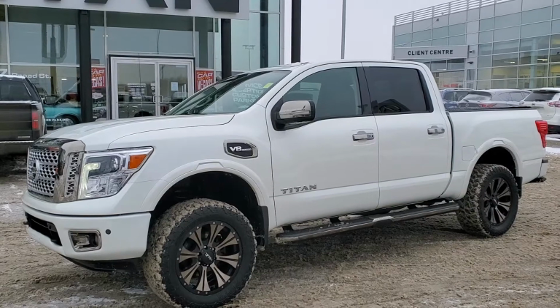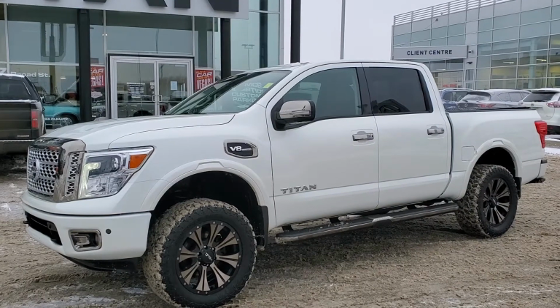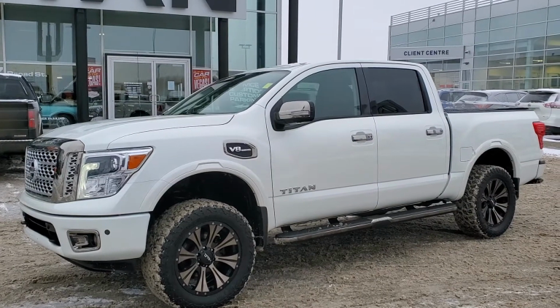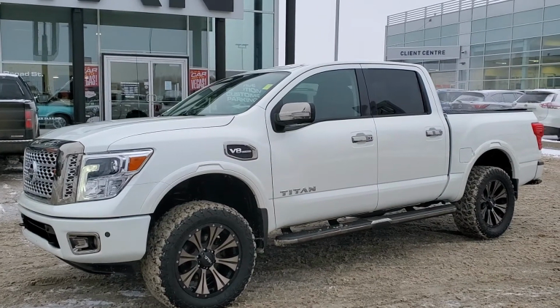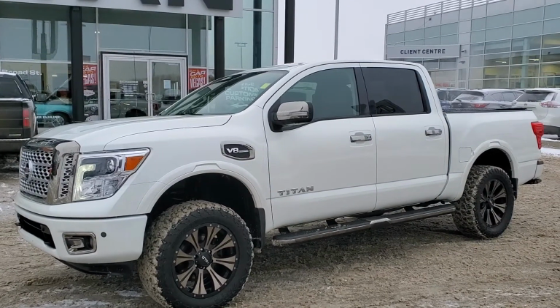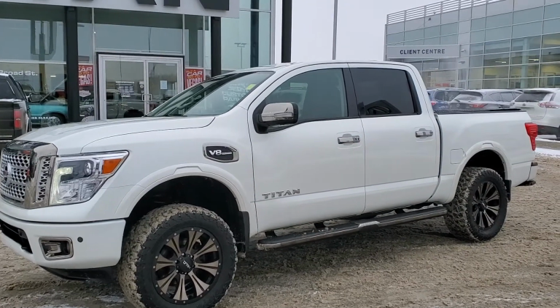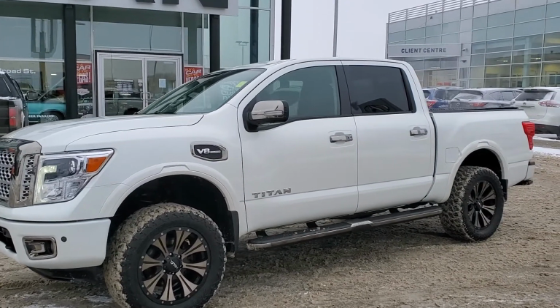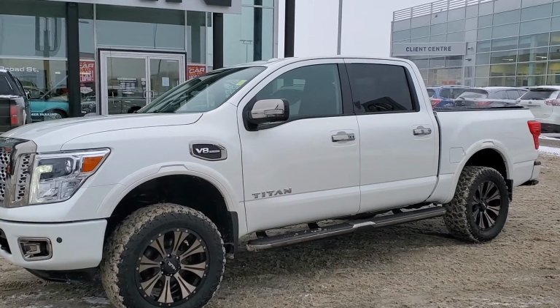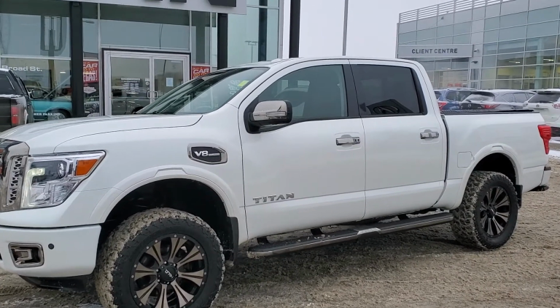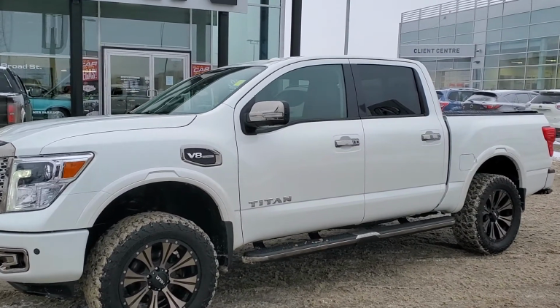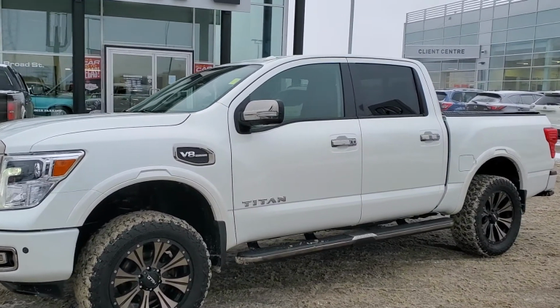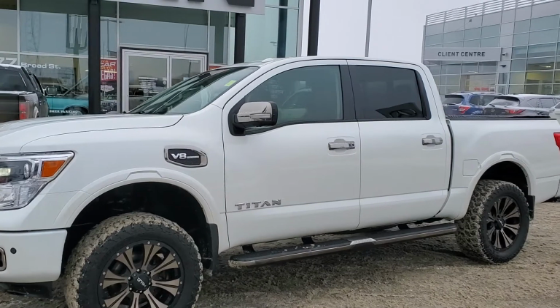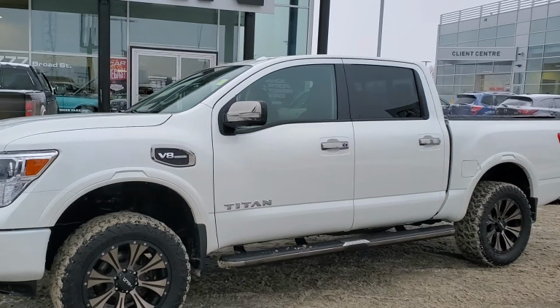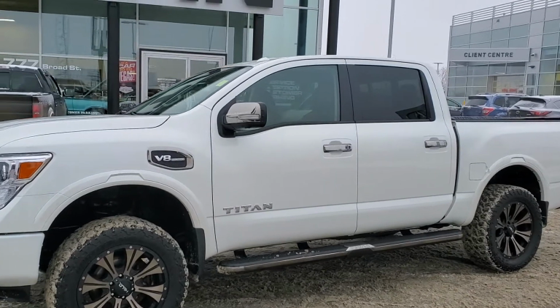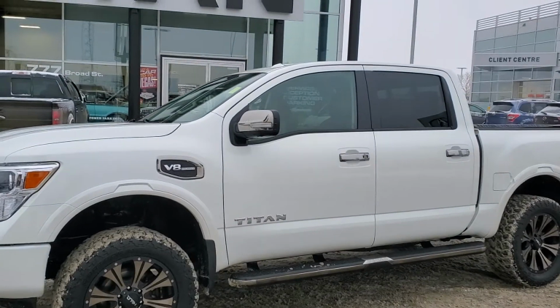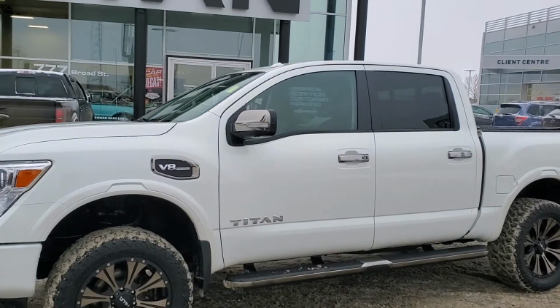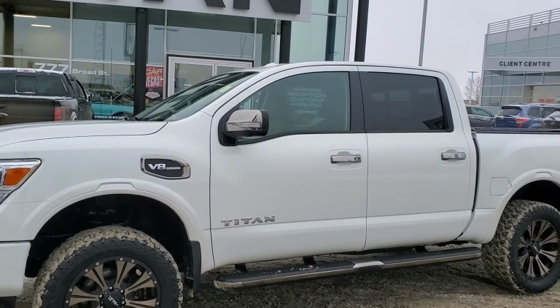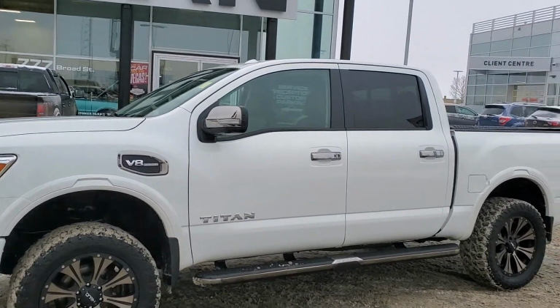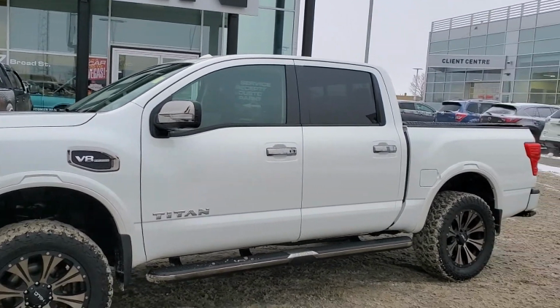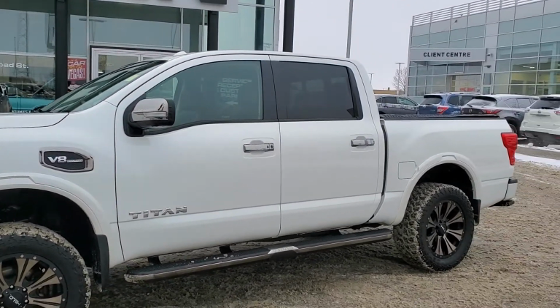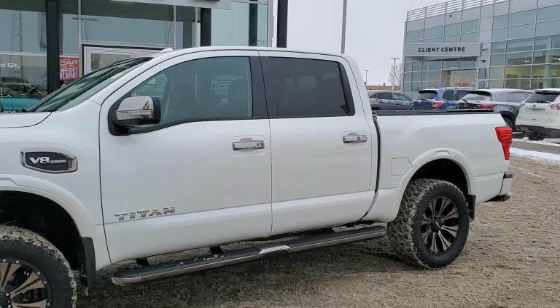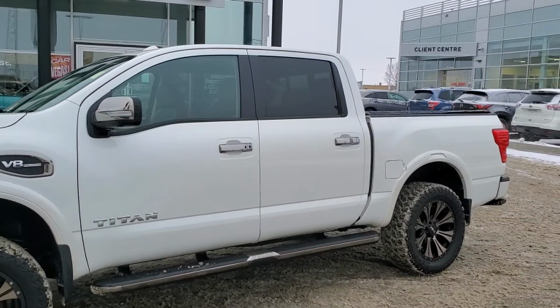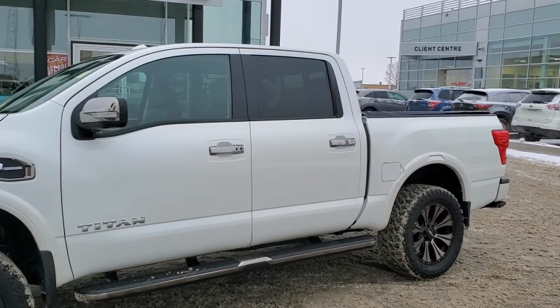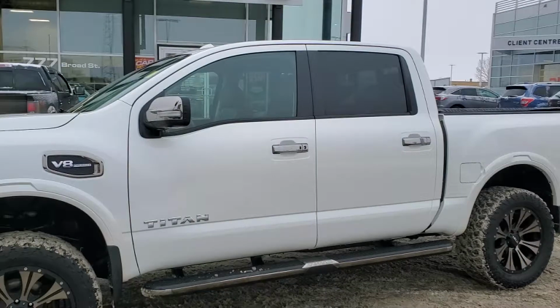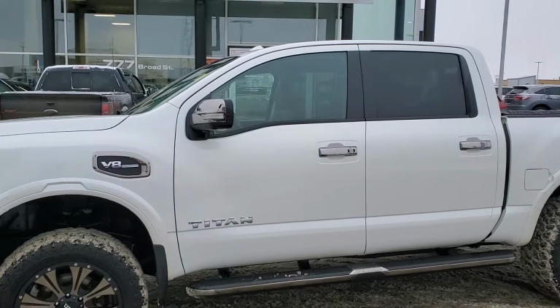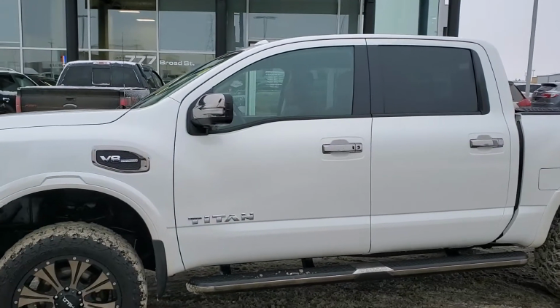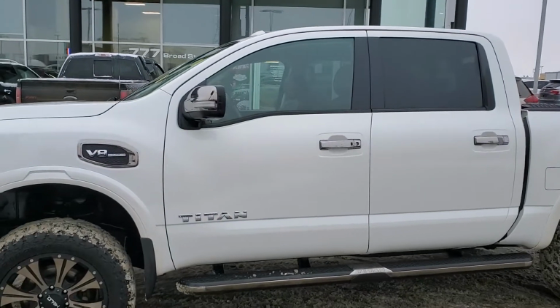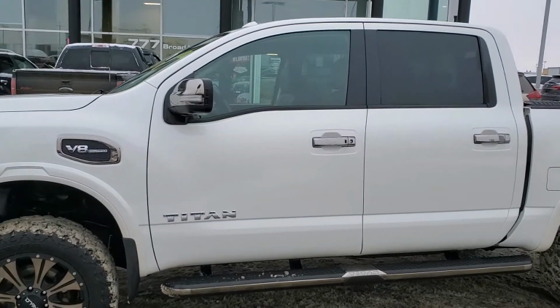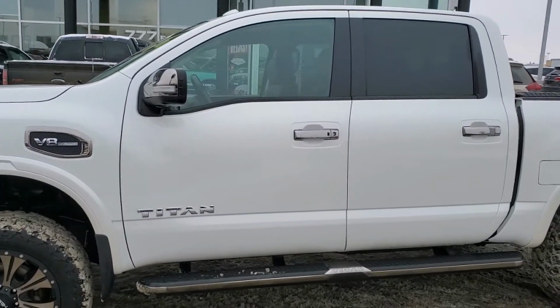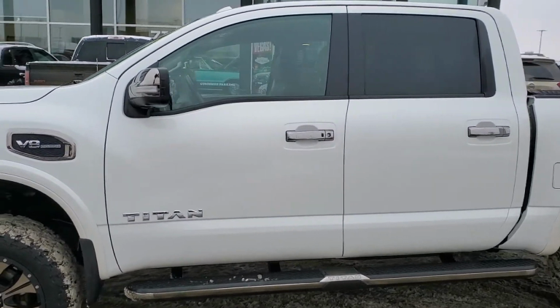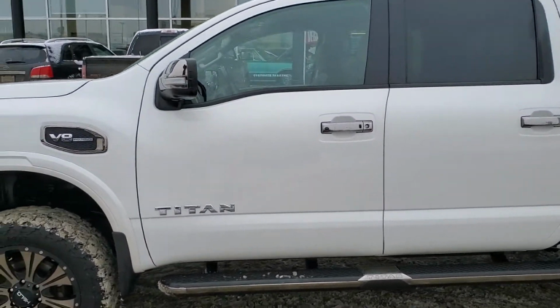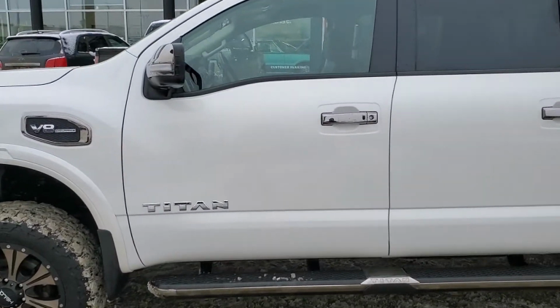Good morning, my name is Trevor from Titan Automotive. Just want to thank you for your email on our 2017 Nissan Titan. As you can see, I did take the liberty of getting a quick little wash on this gorgeous truck. I just want to show you some highlights now.